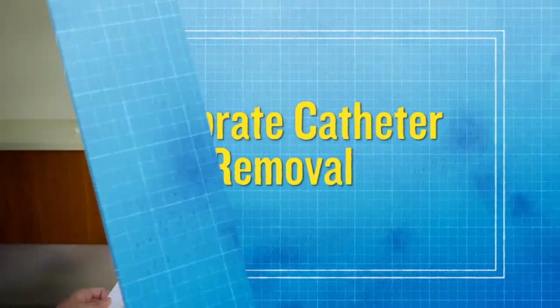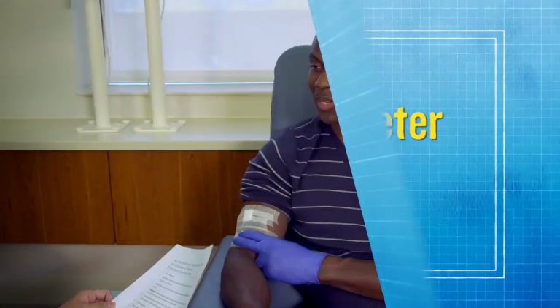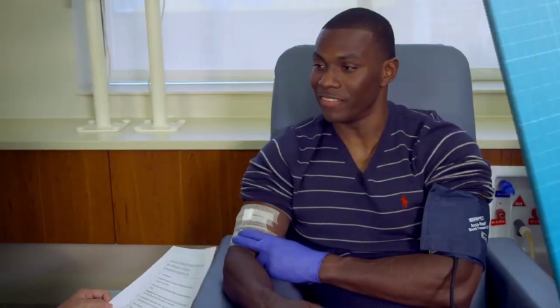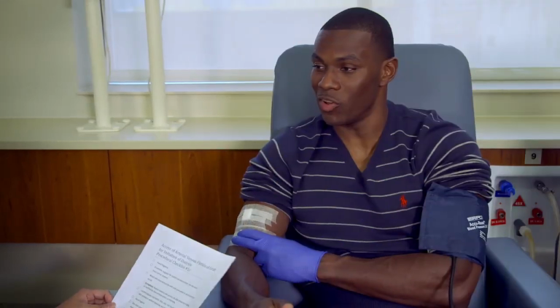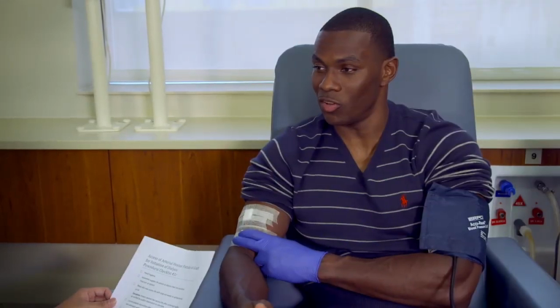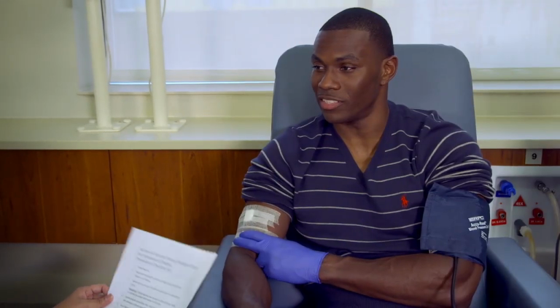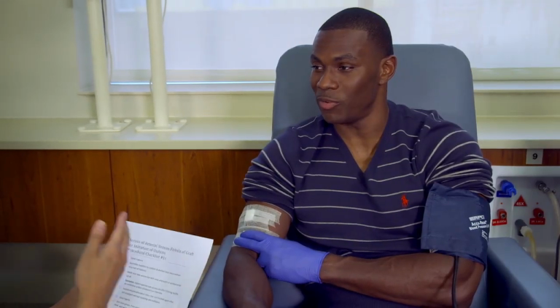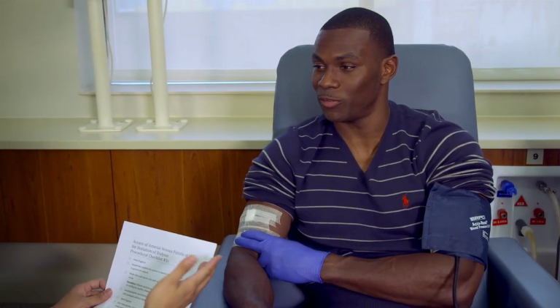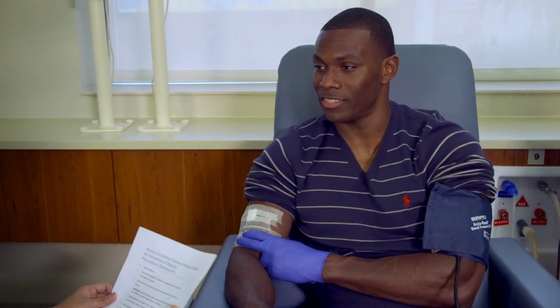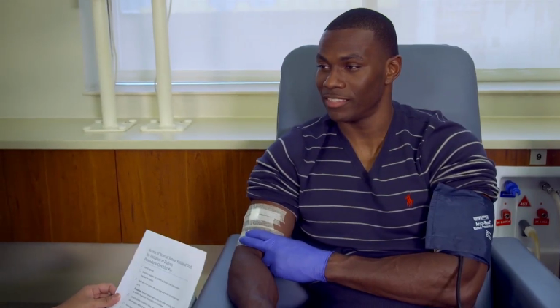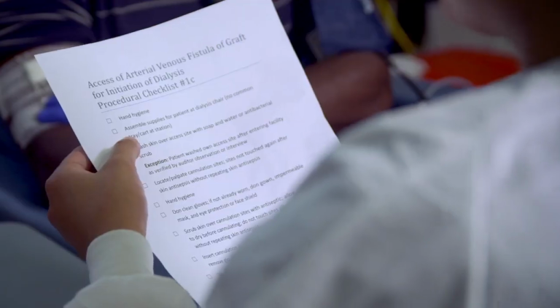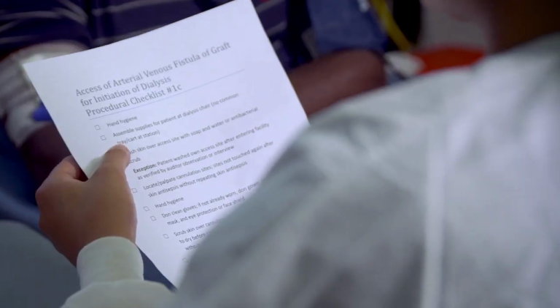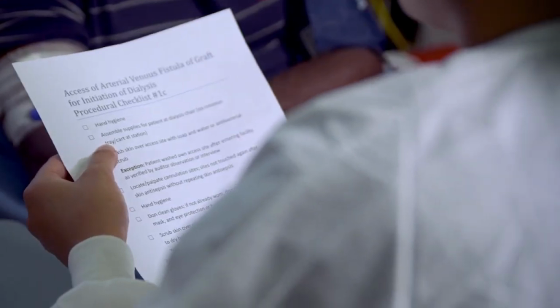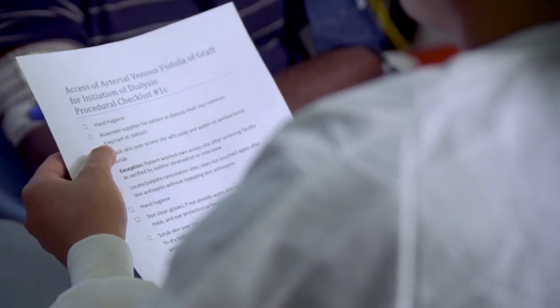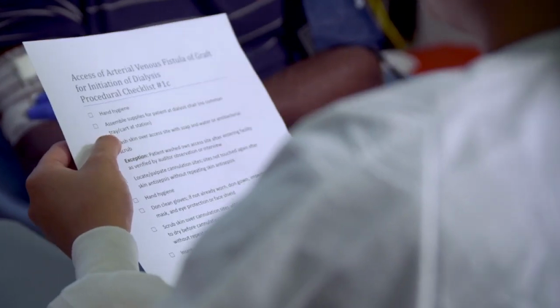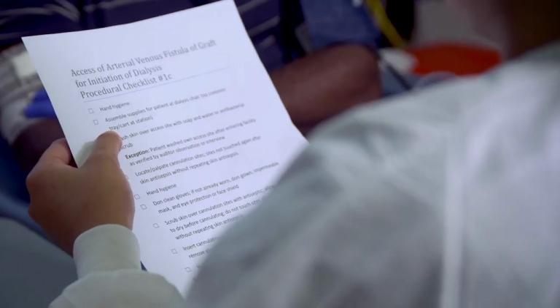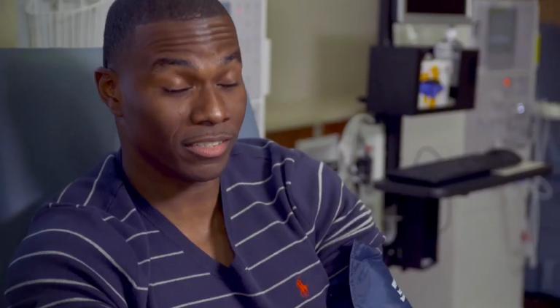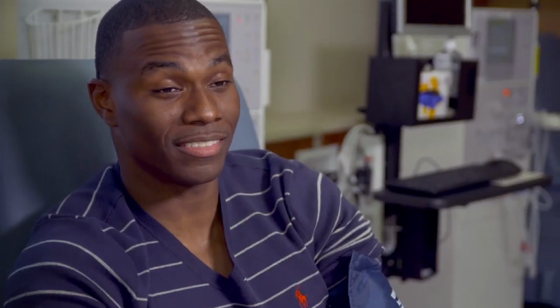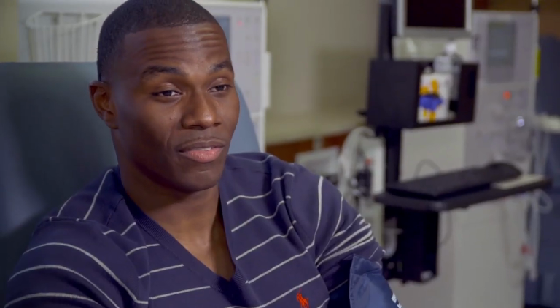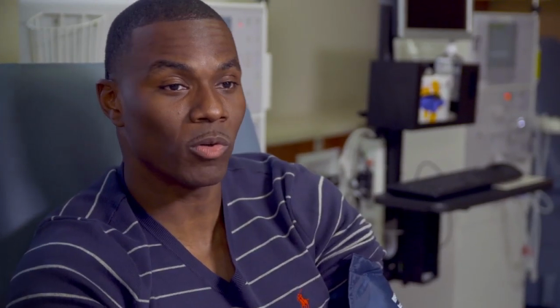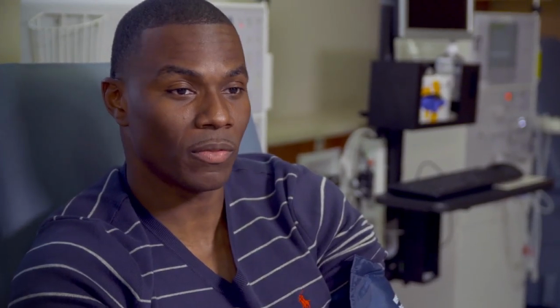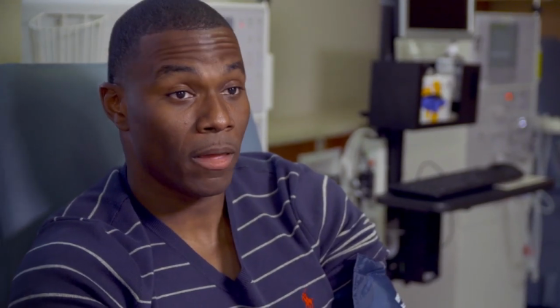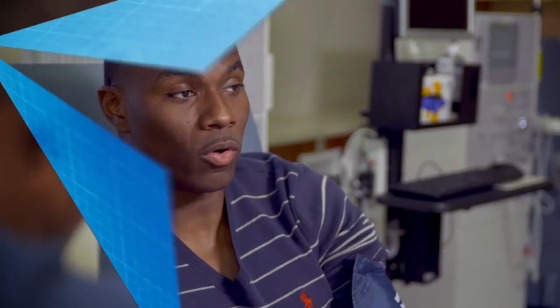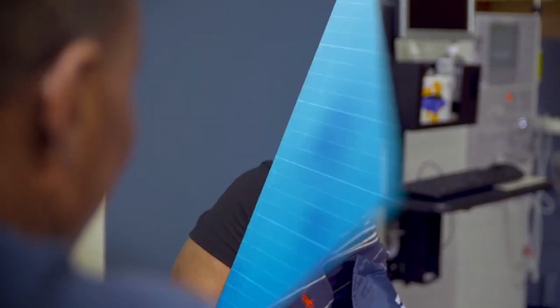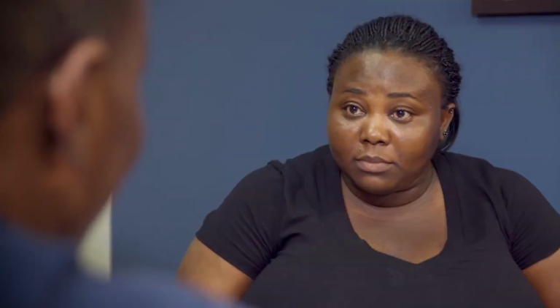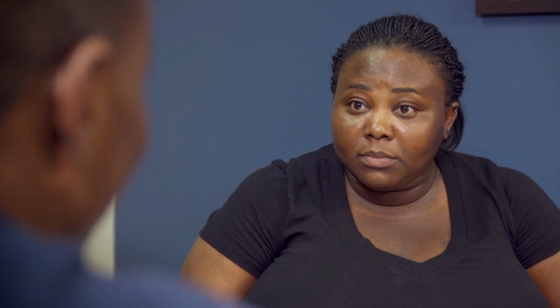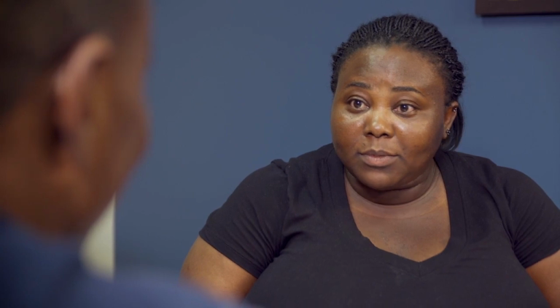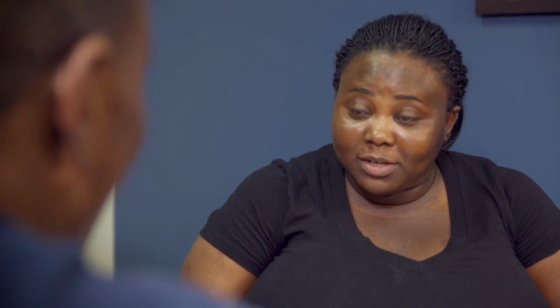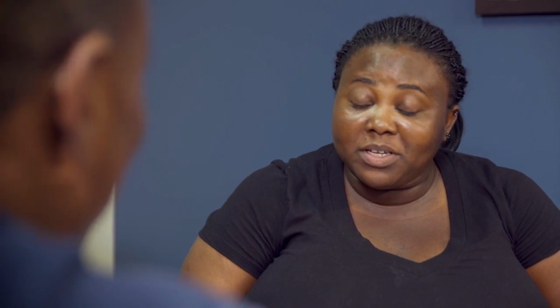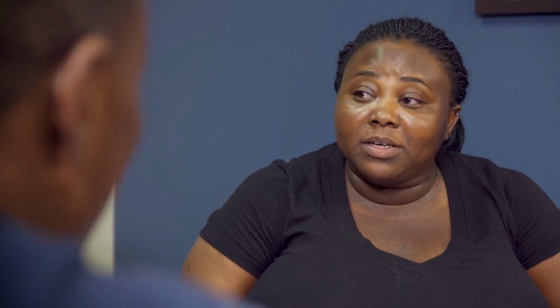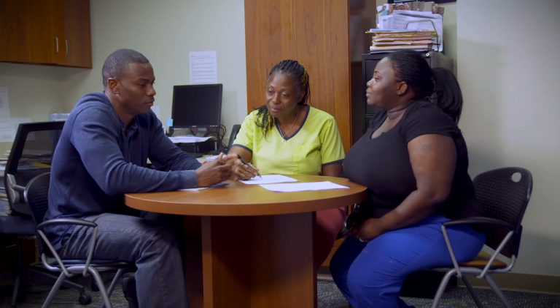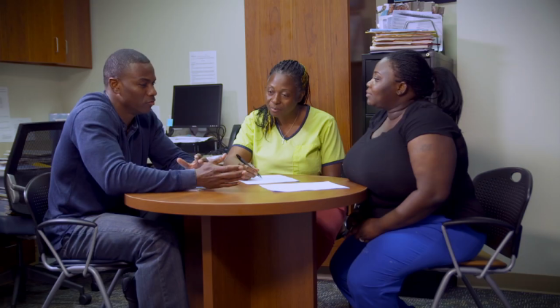To help keep patients involved in infection control, some facilities ask patients to complete monthly checklists as part of the facility's quality improvement process. Others have invited patients to join their quality assurance performance improvement teams.